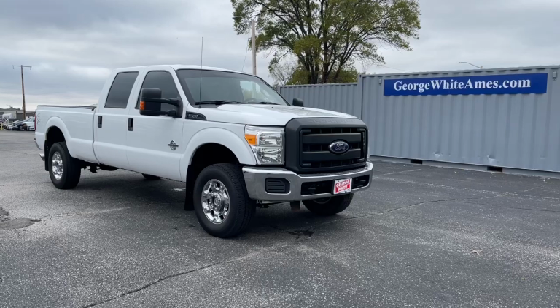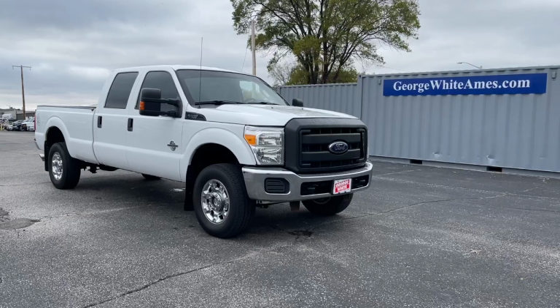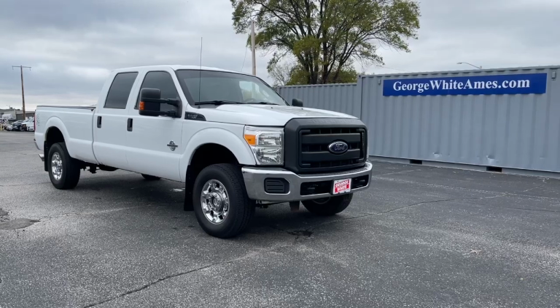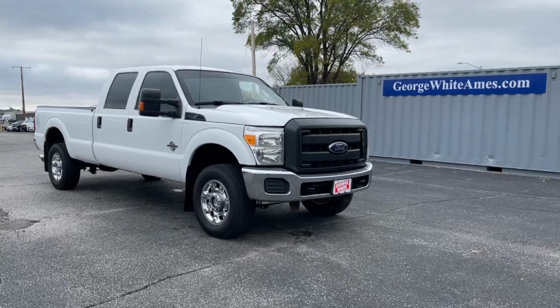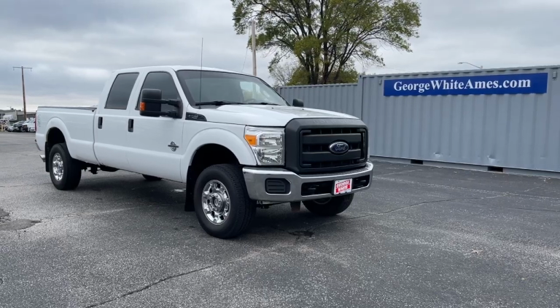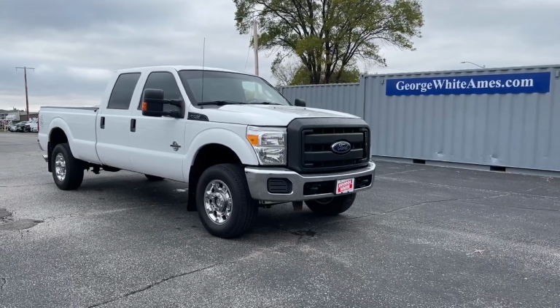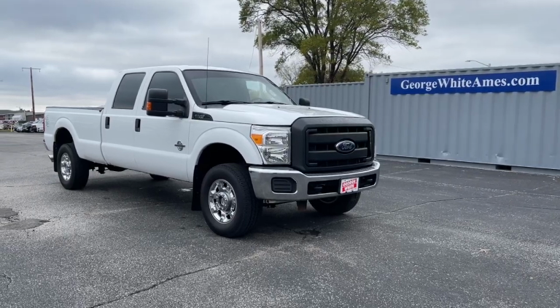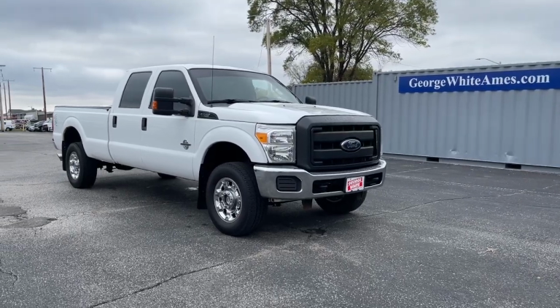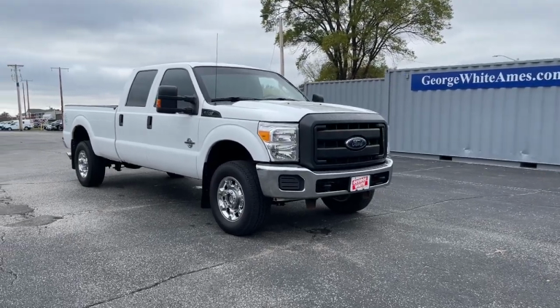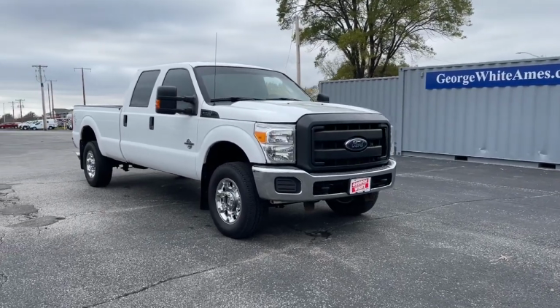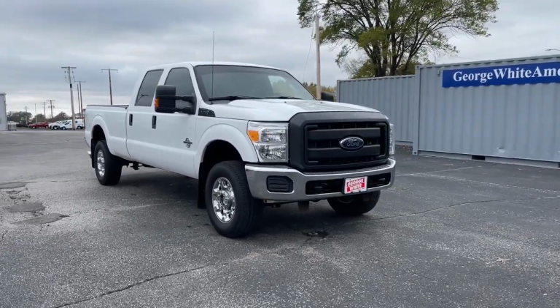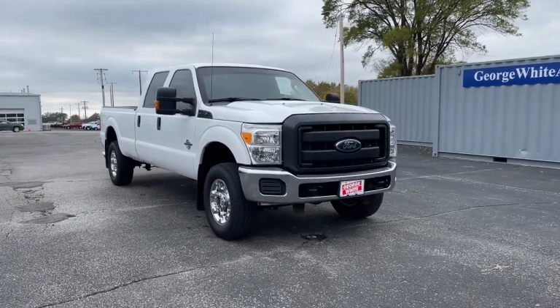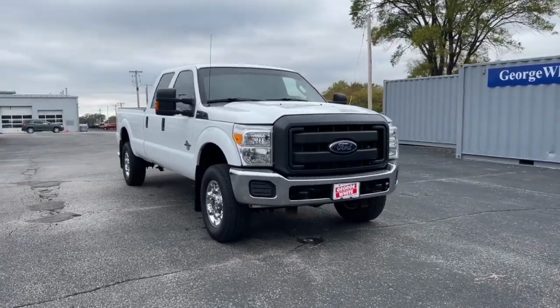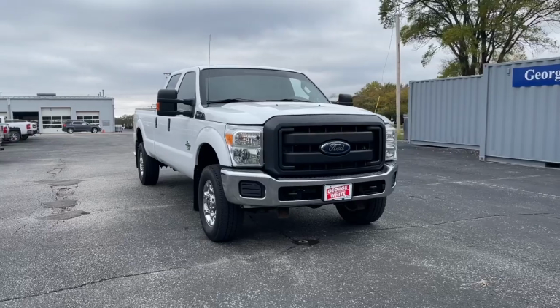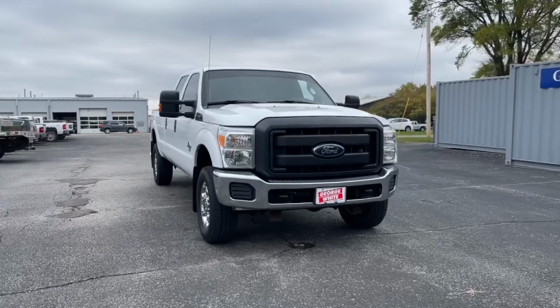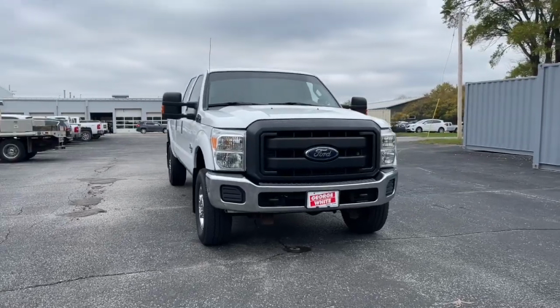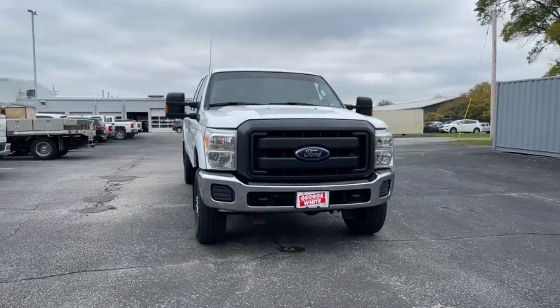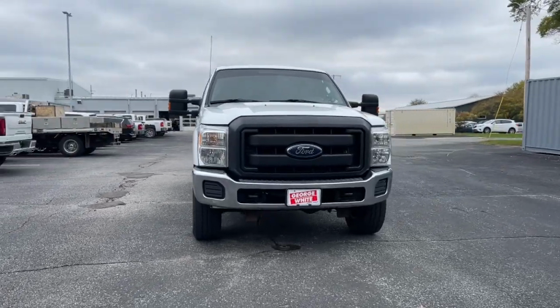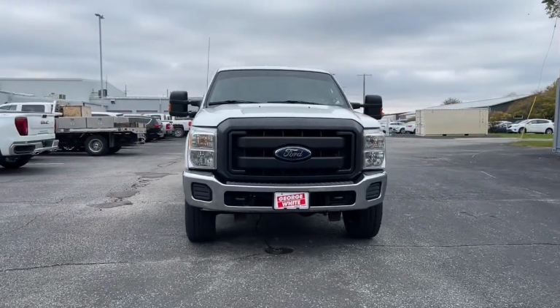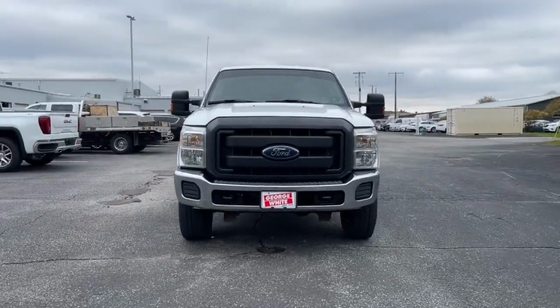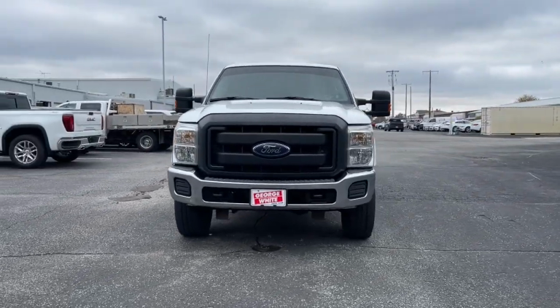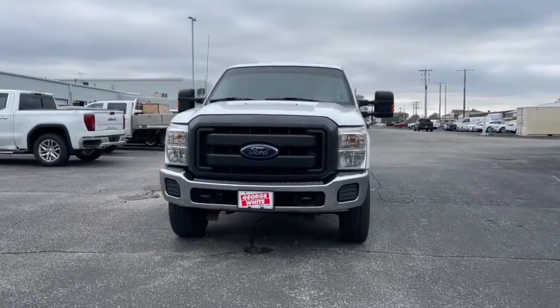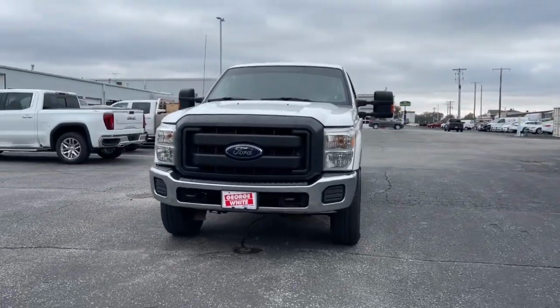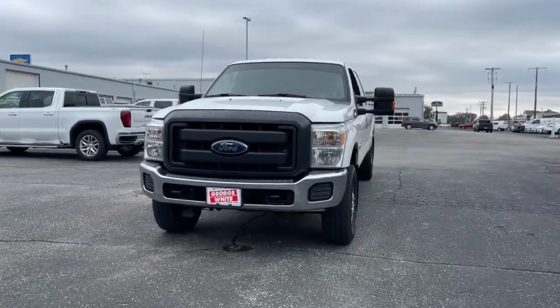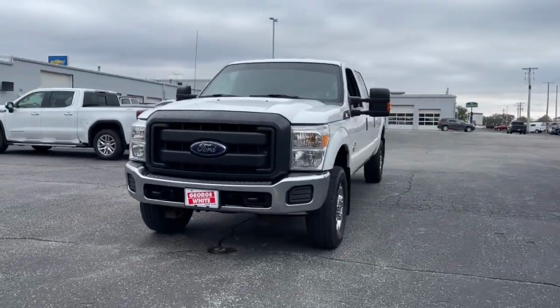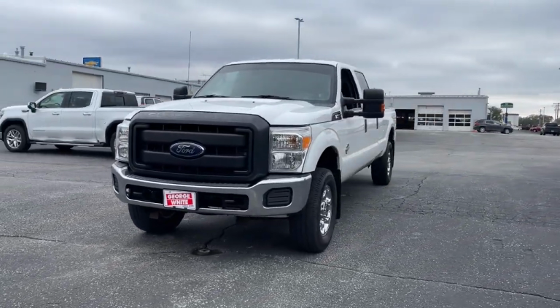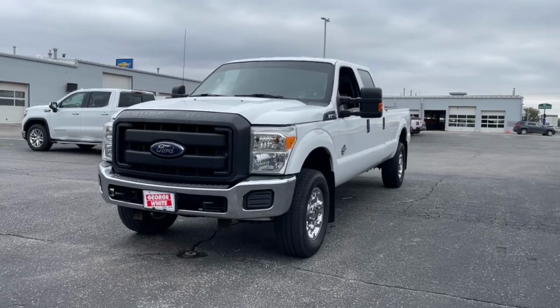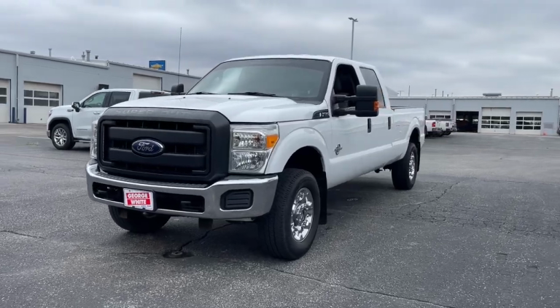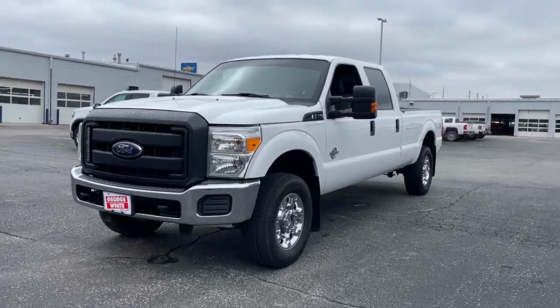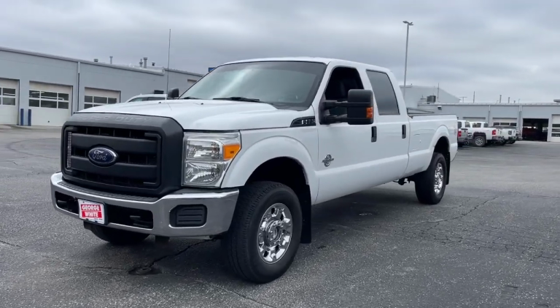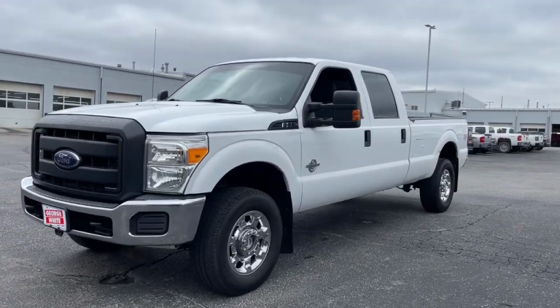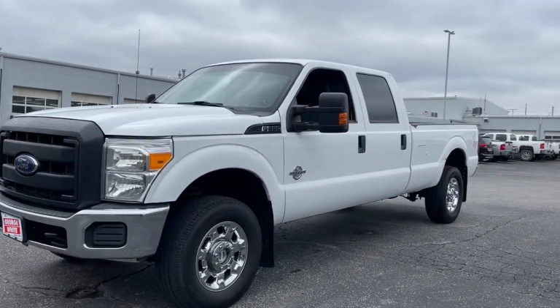You're gonna love the 2012 Ford Super Duty. With less than 300,000 miles on the odometer, this vehicle stands out from the rest. Get the full-size pickup you can count on.